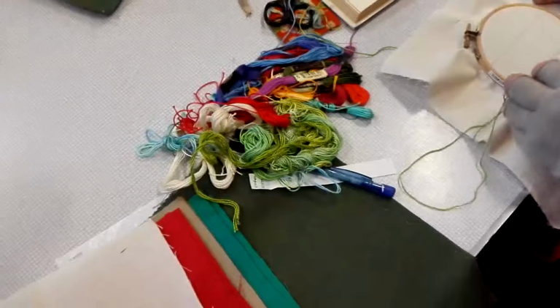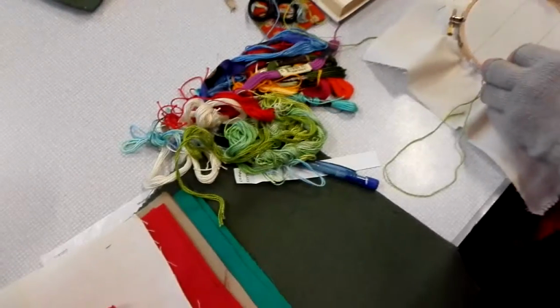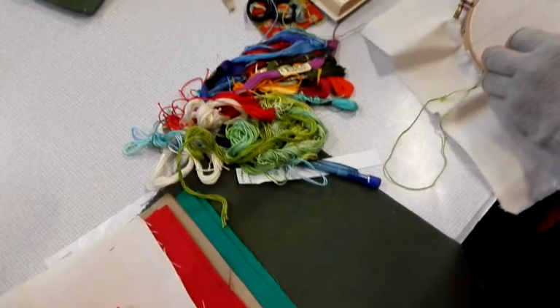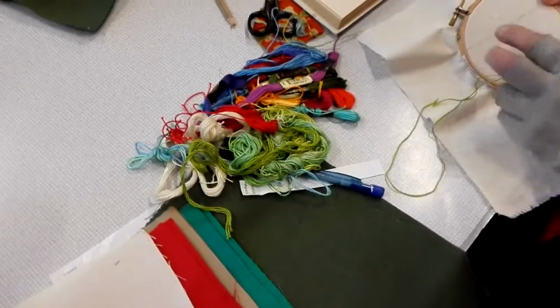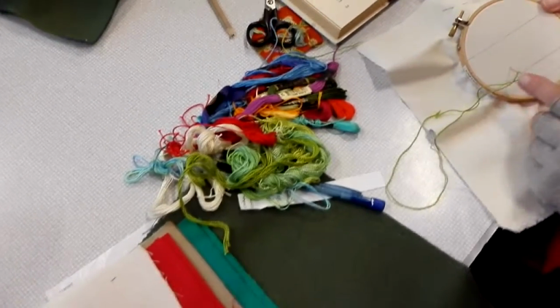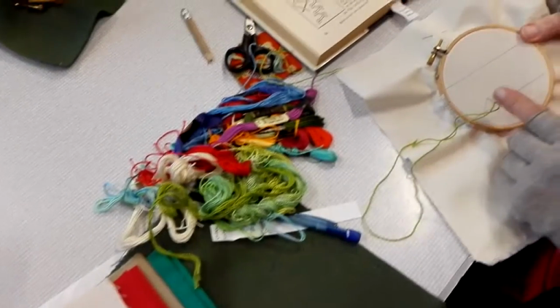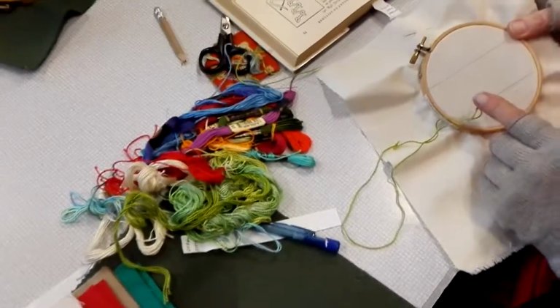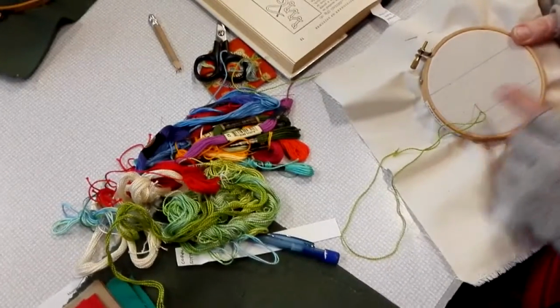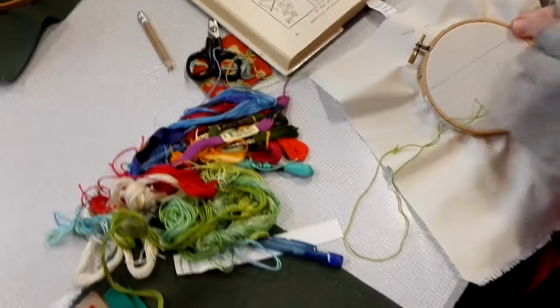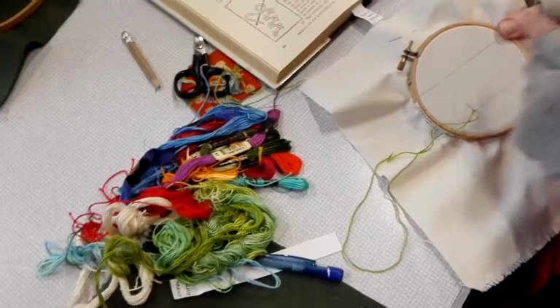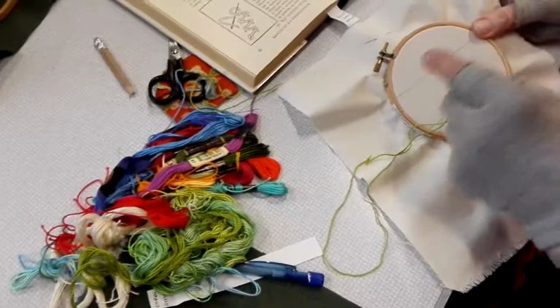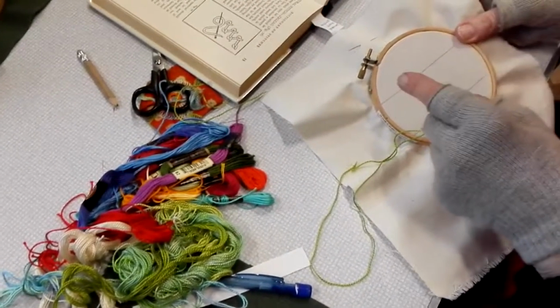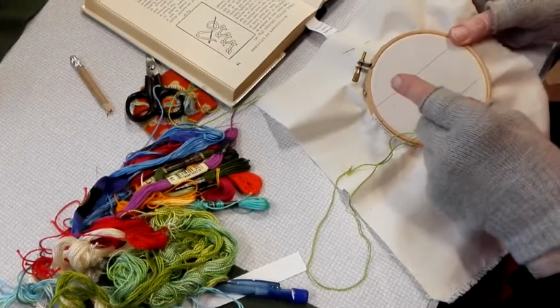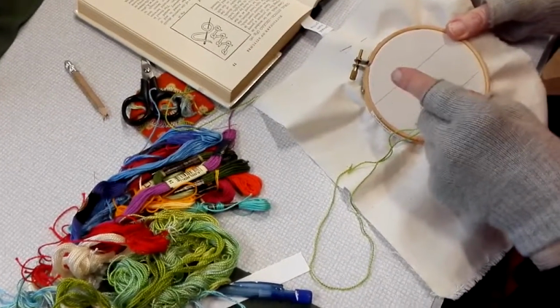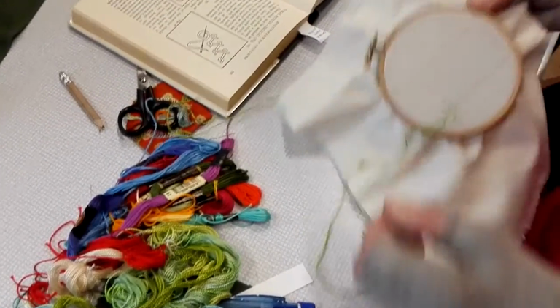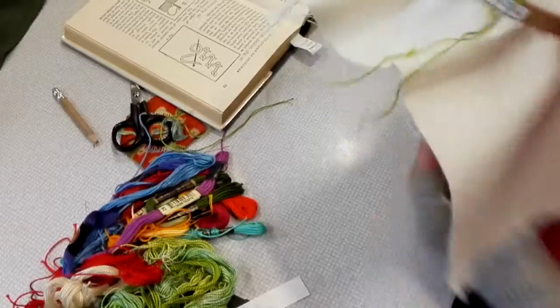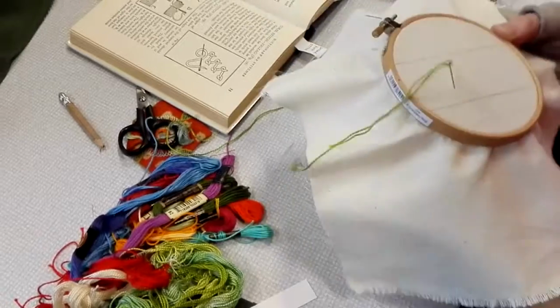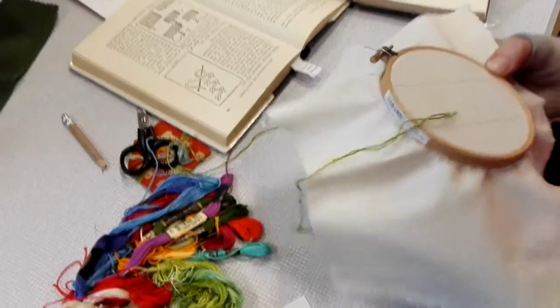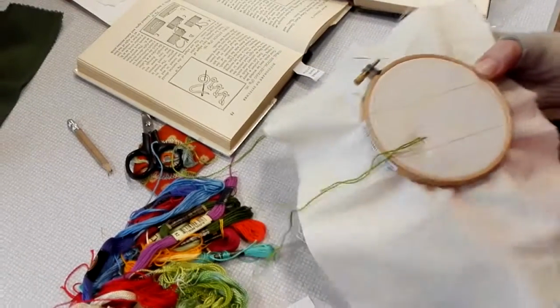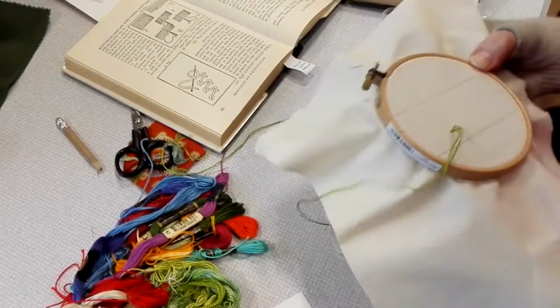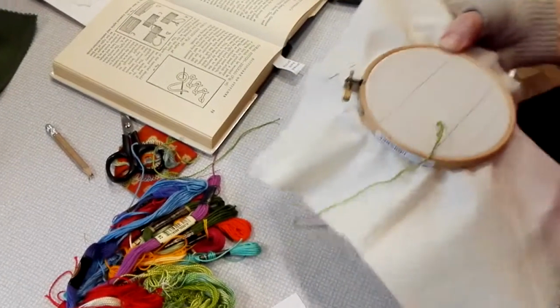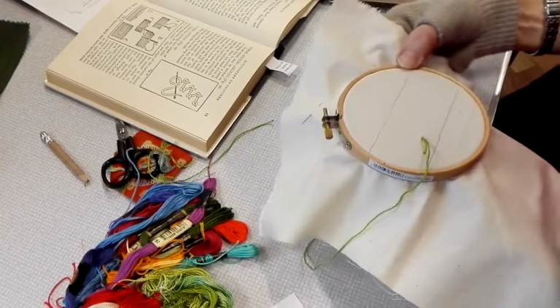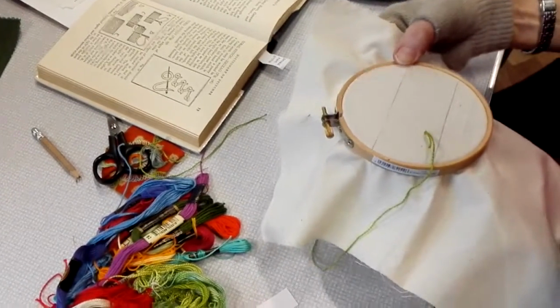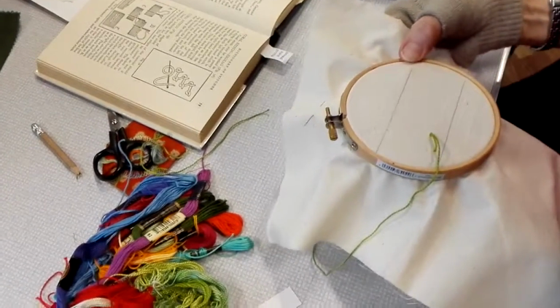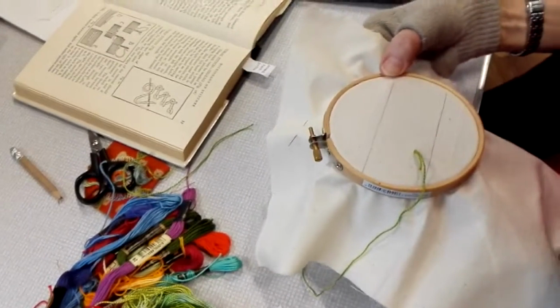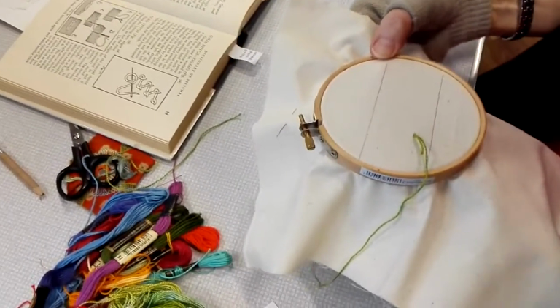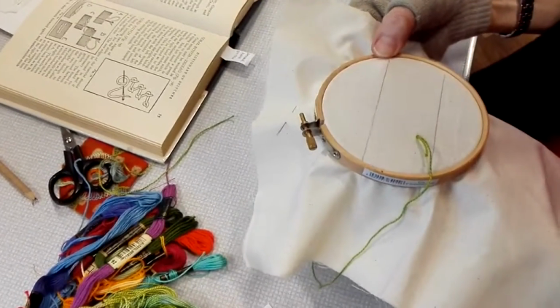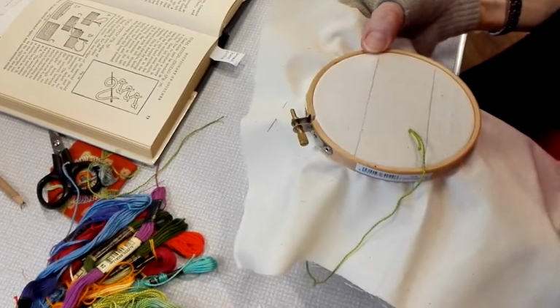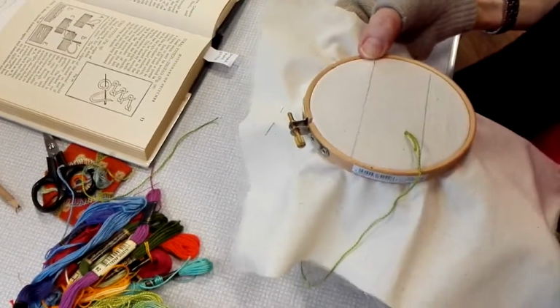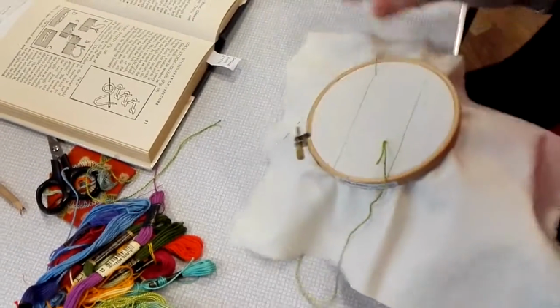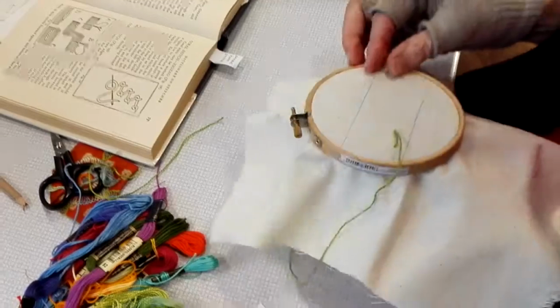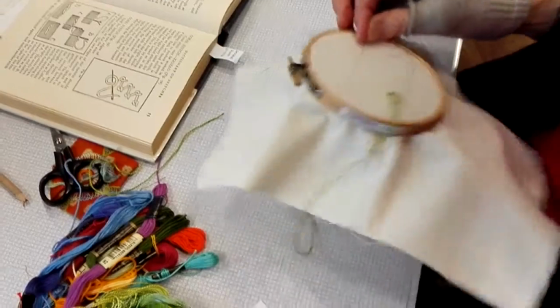We just leave the waste thread not there — we'll cut it off afterwards and stitch it into the back of the stitching. Bring it up on the right. I'm doing it with my right hand, but I'm not right-handed.